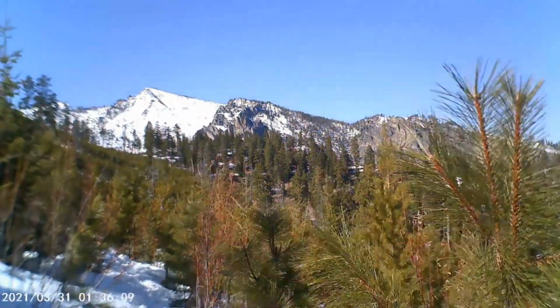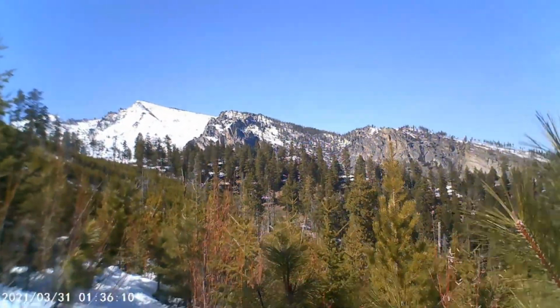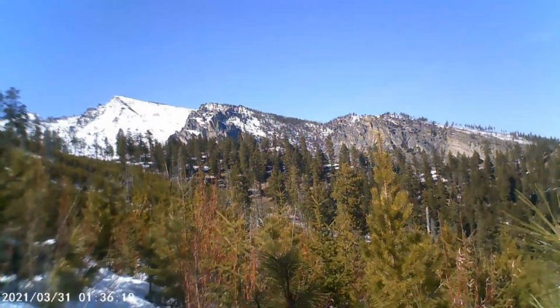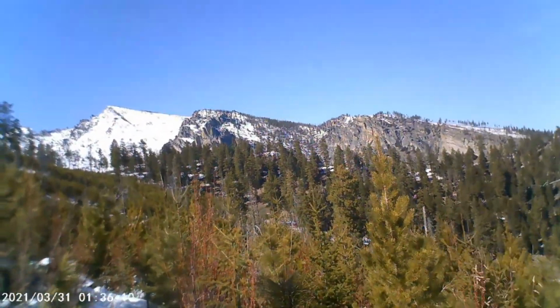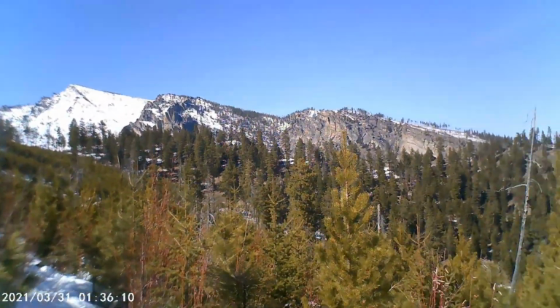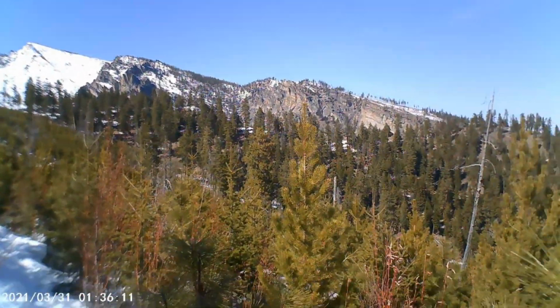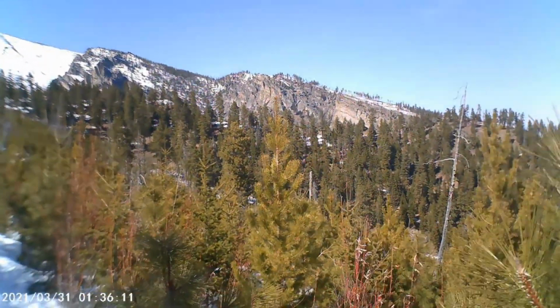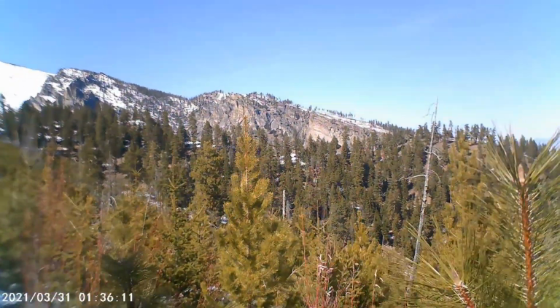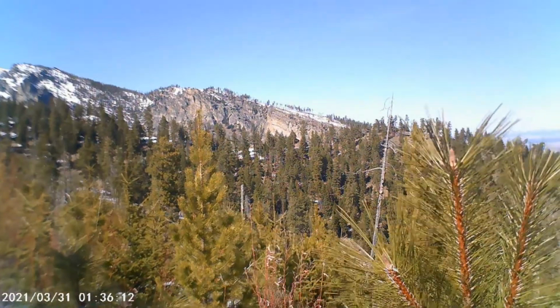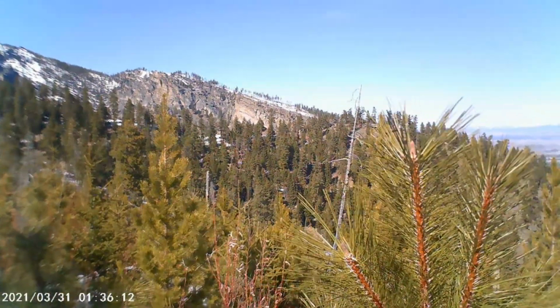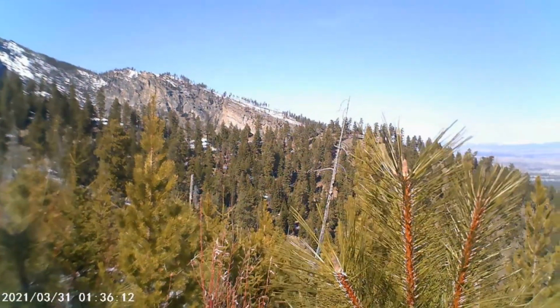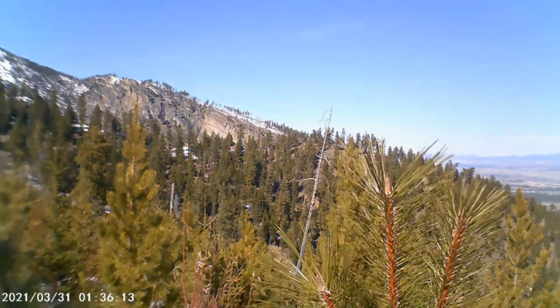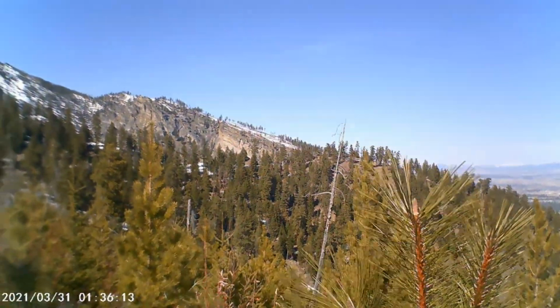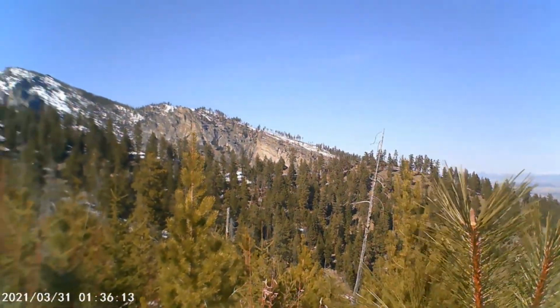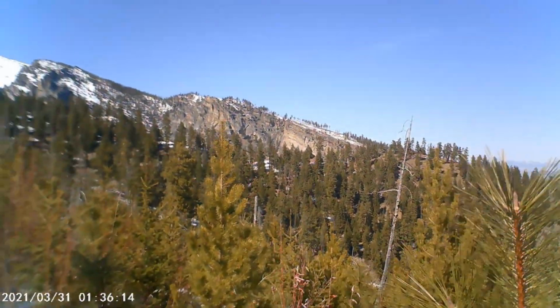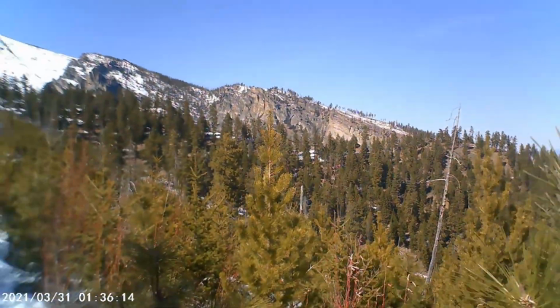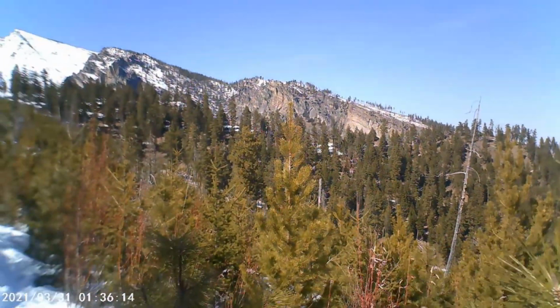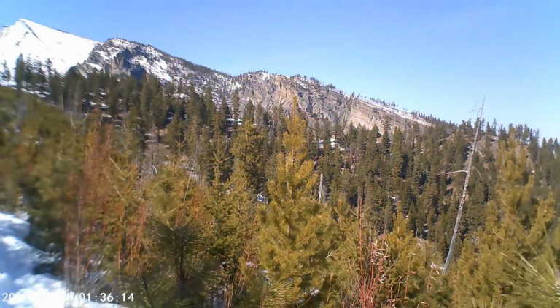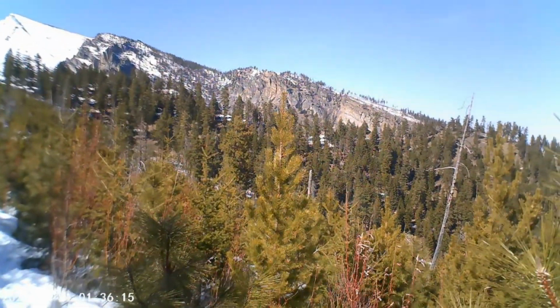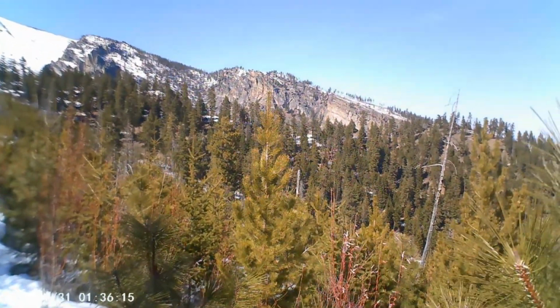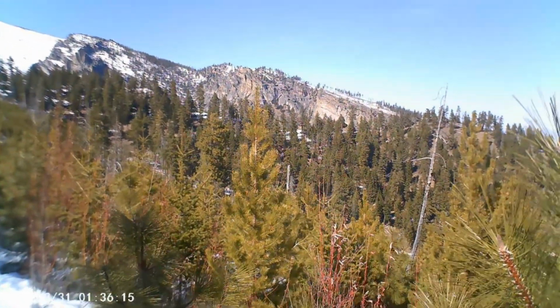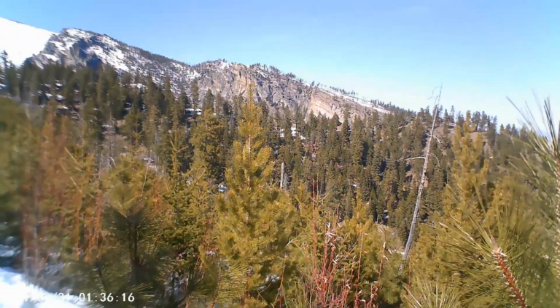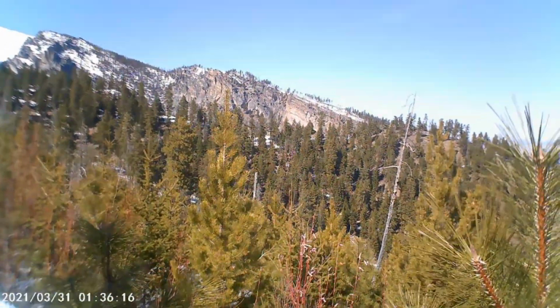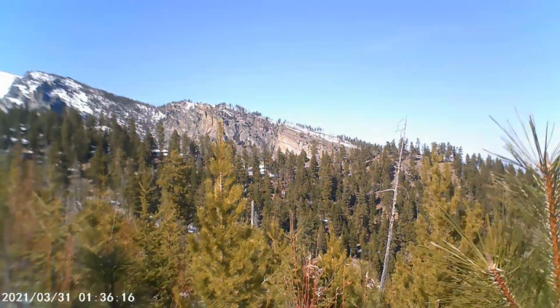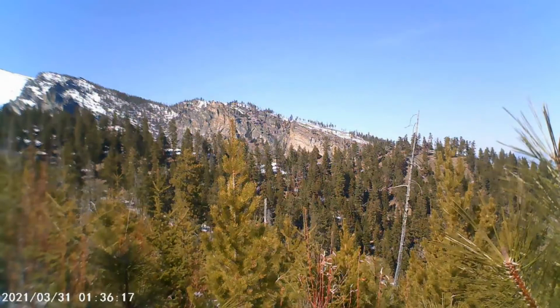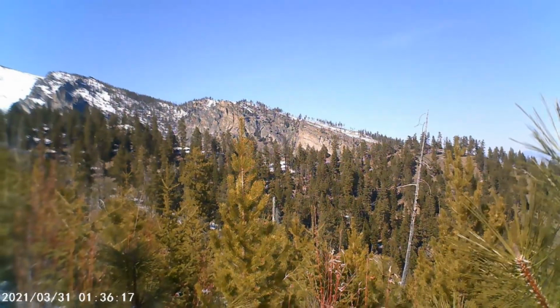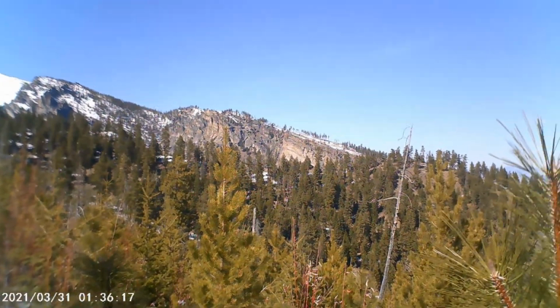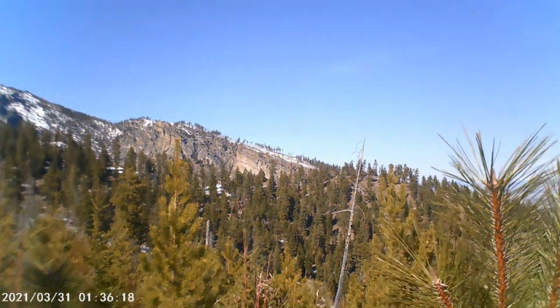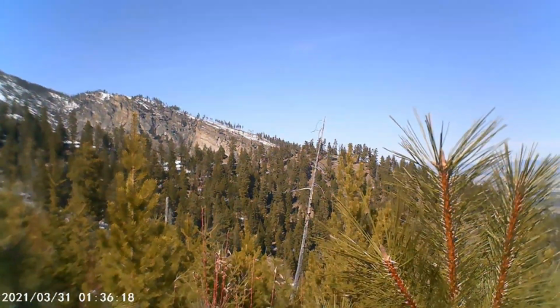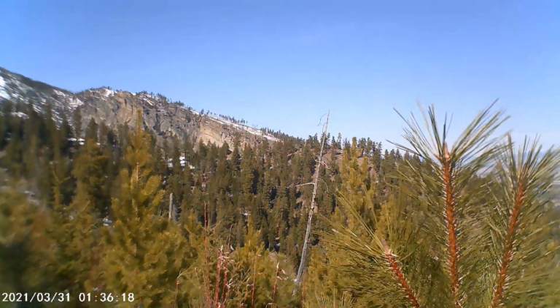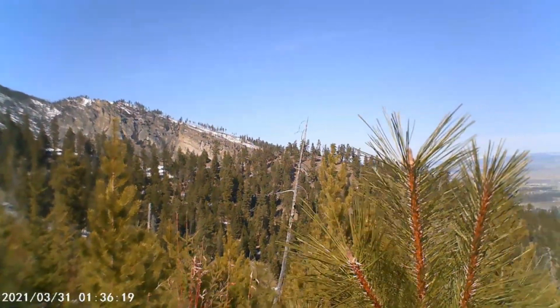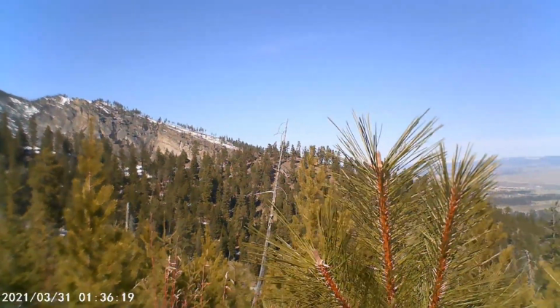This is our first peek down into the canyon, I think. So the canyon might be over that ridge — I think it probably is.